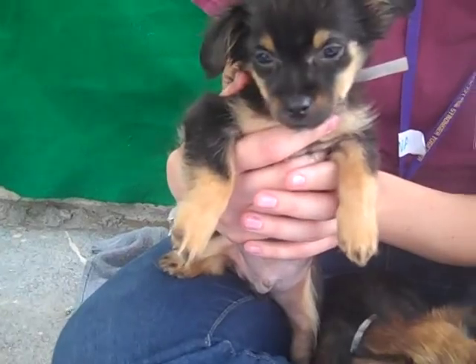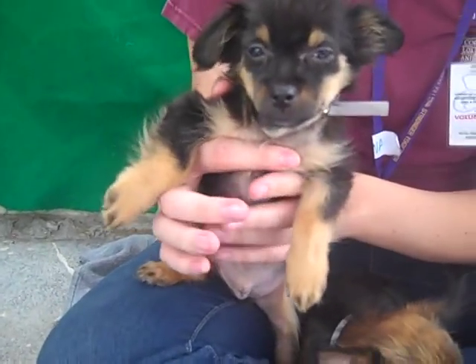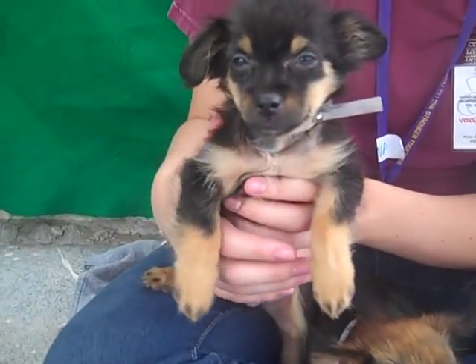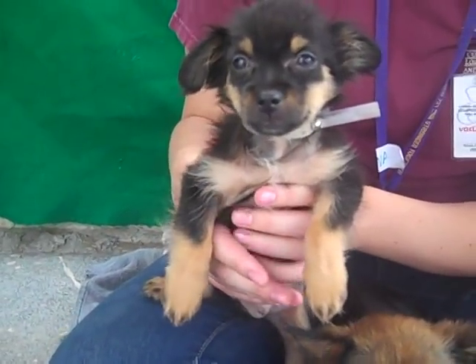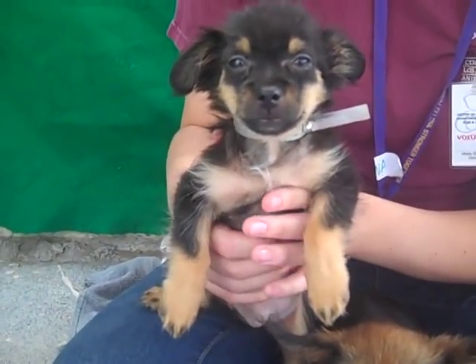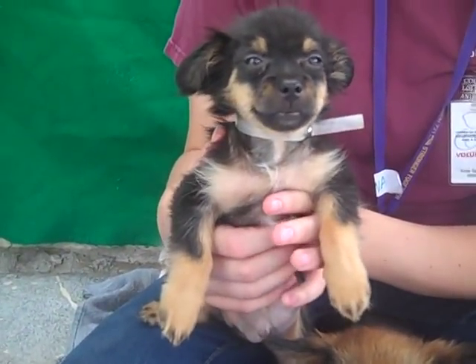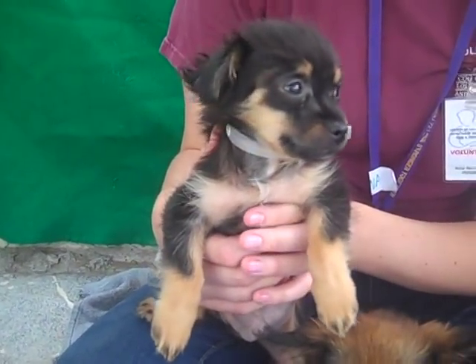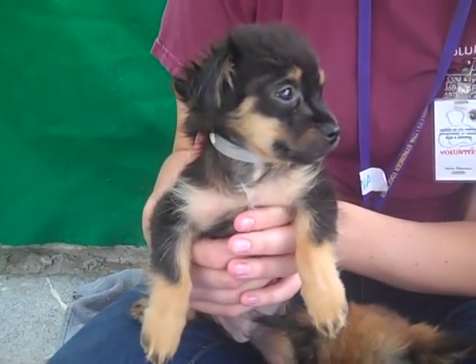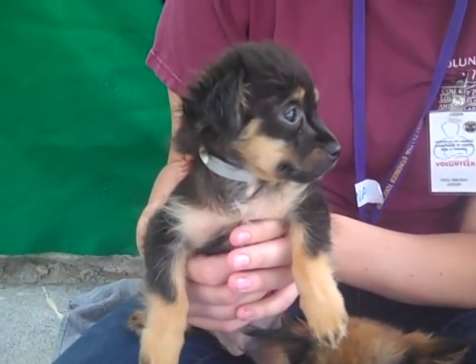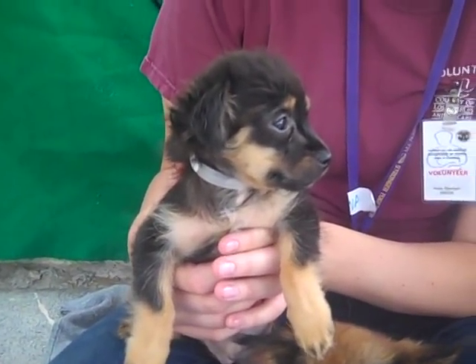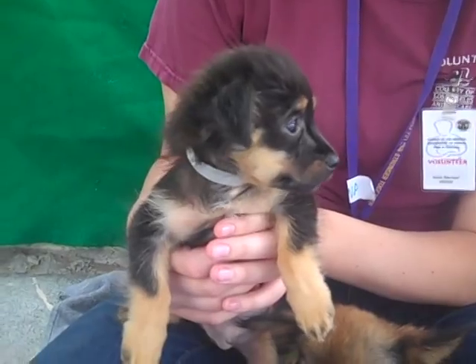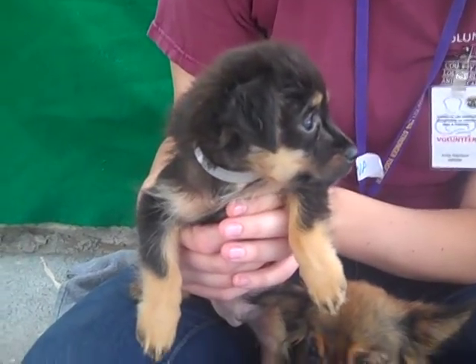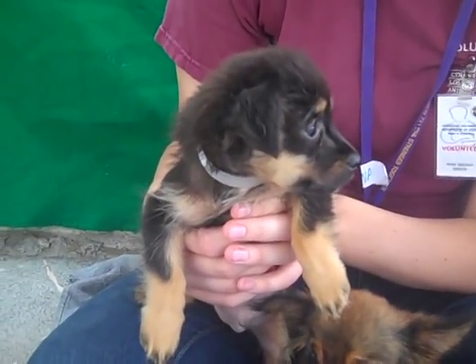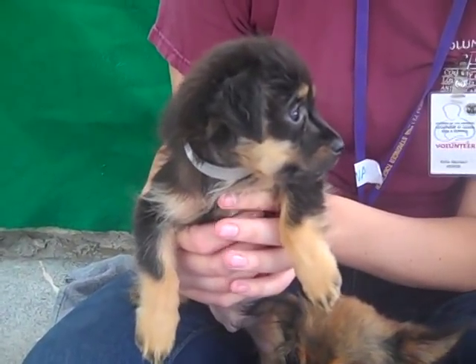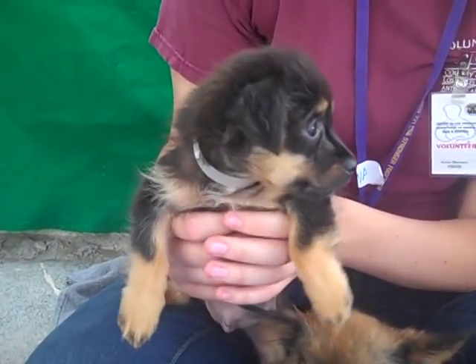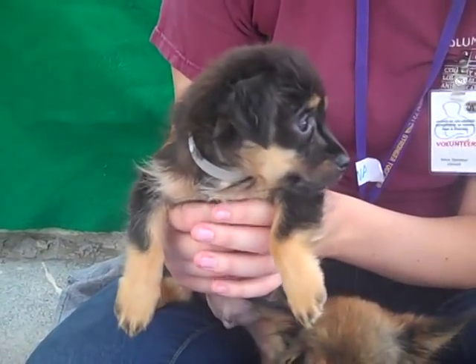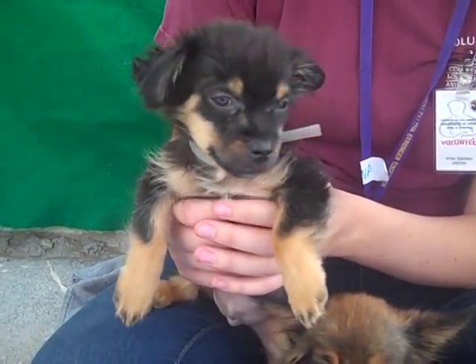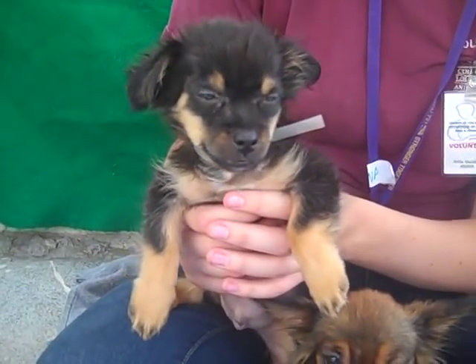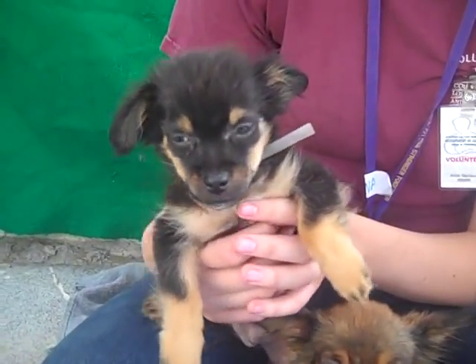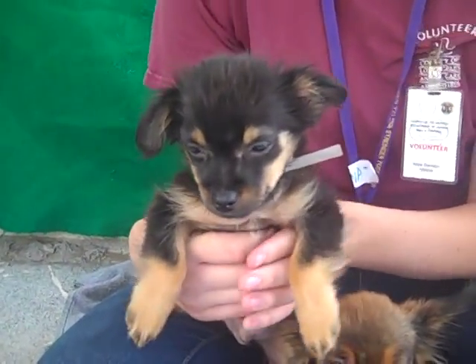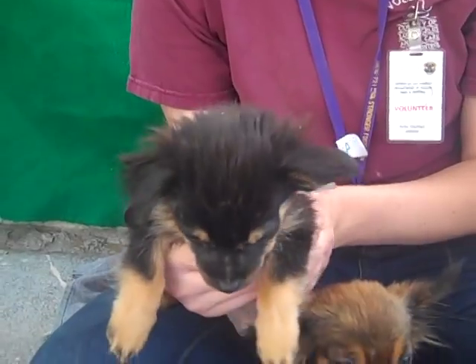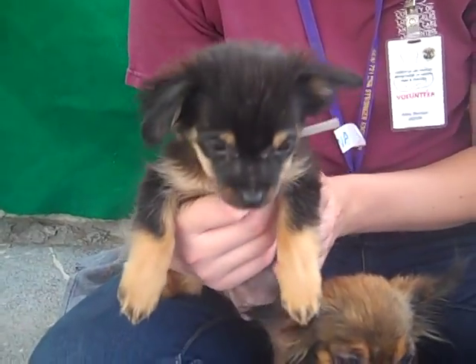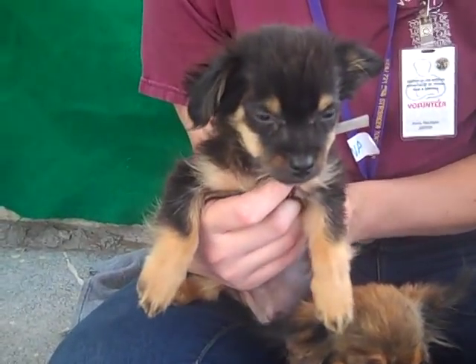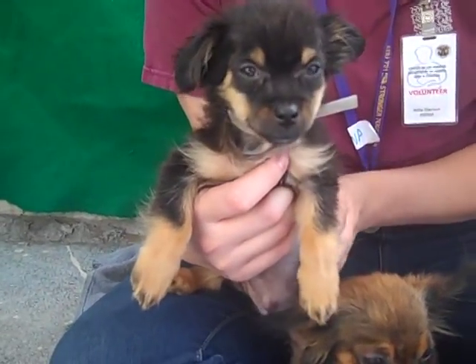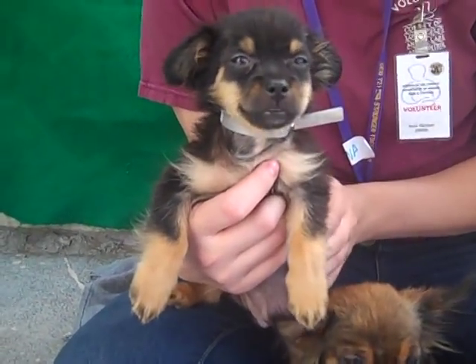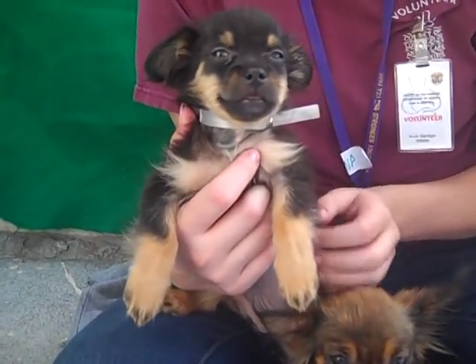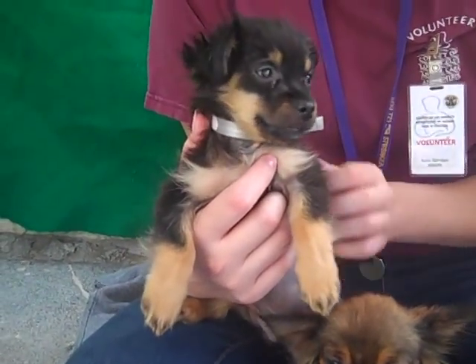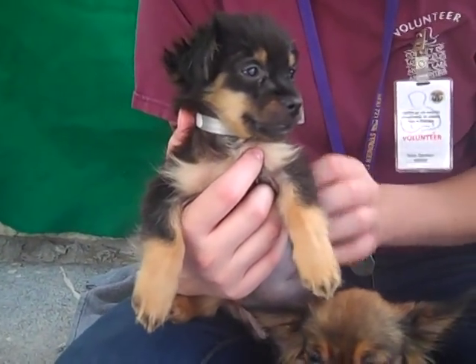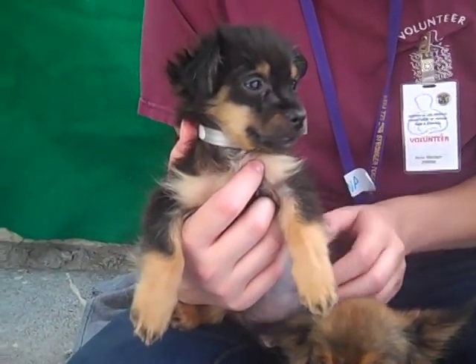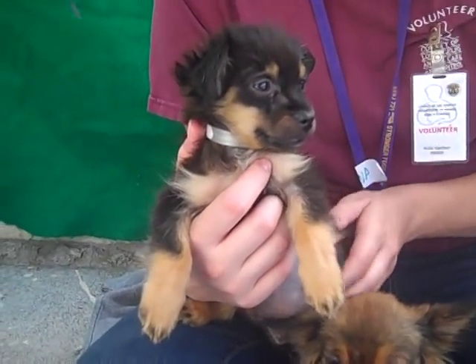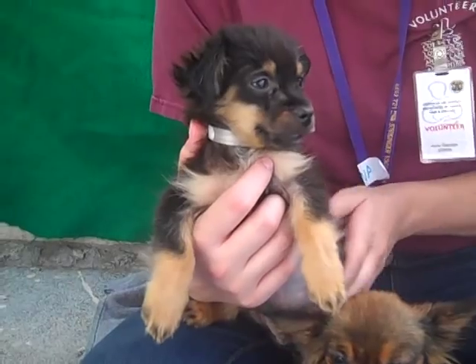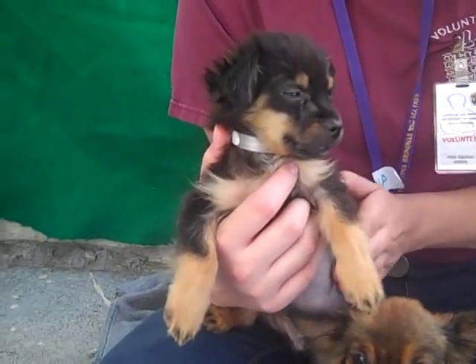At two months old, he's pretty much a clean slate, so he's going to need some puppy training and leash training. But at this age they're very receptive, very attentive, and definitely interested in learning. So you're getting a great start with Stevie.